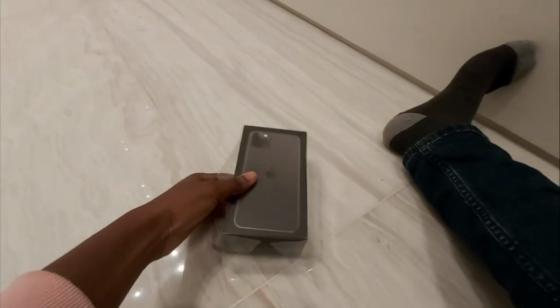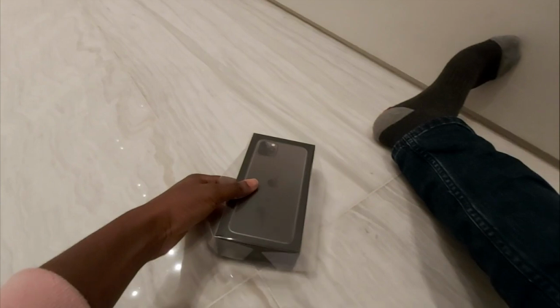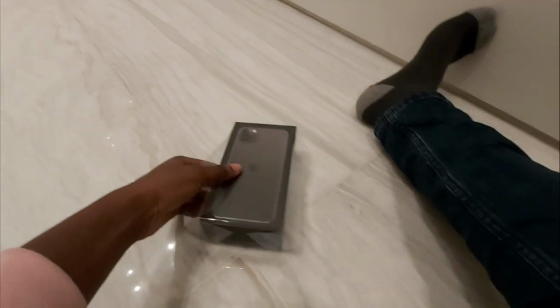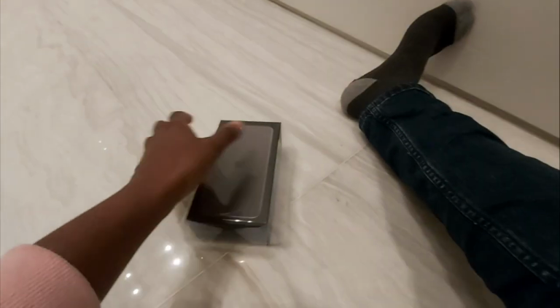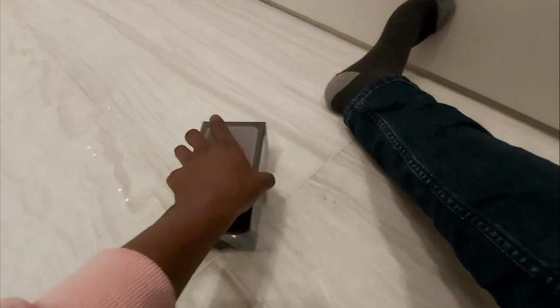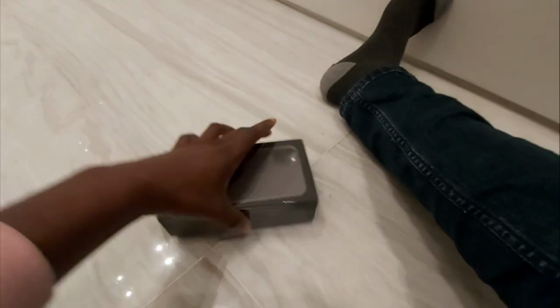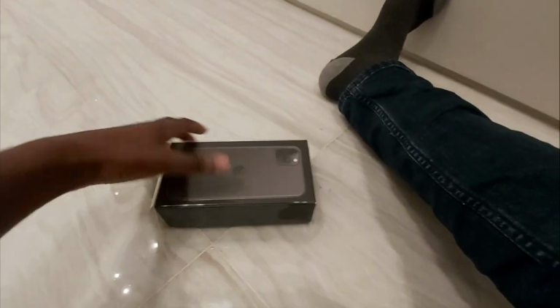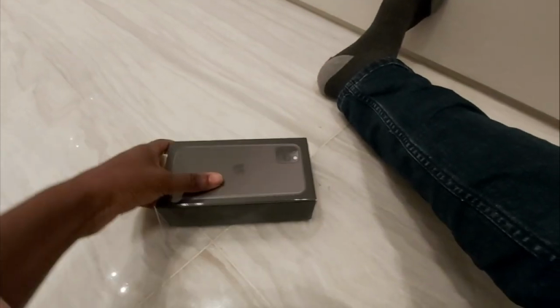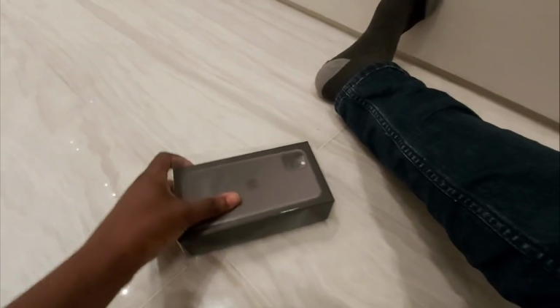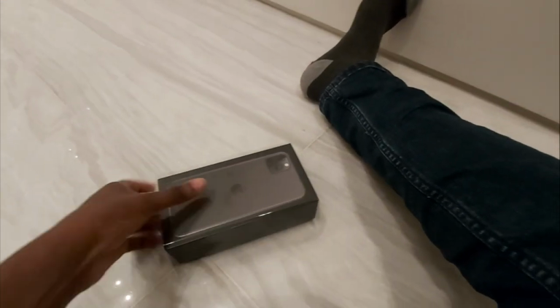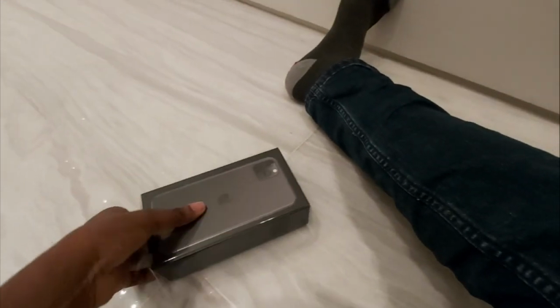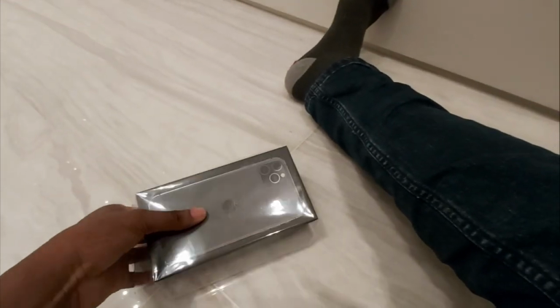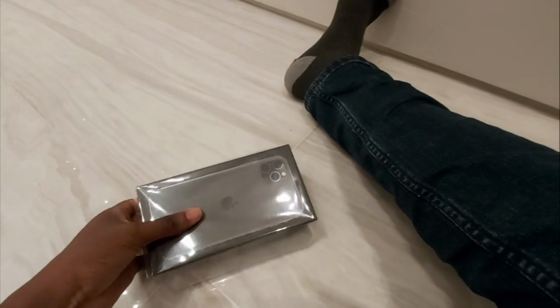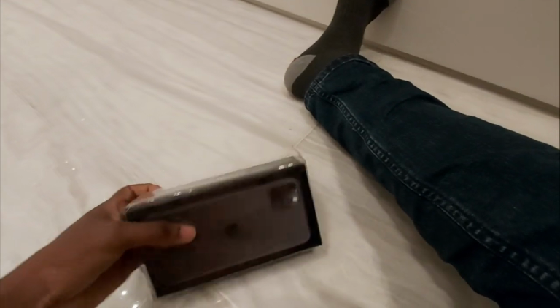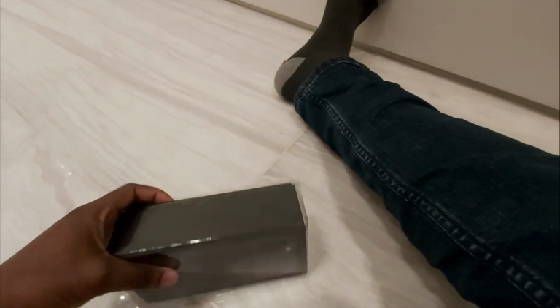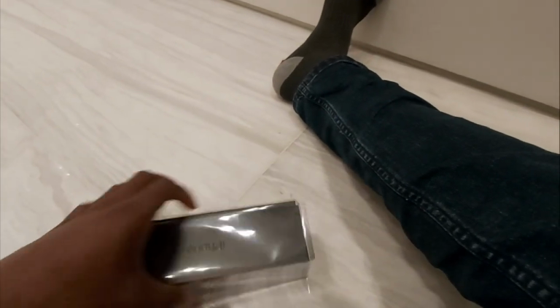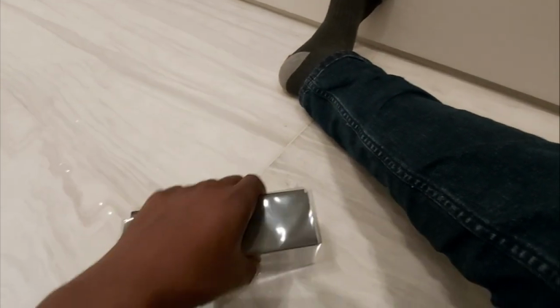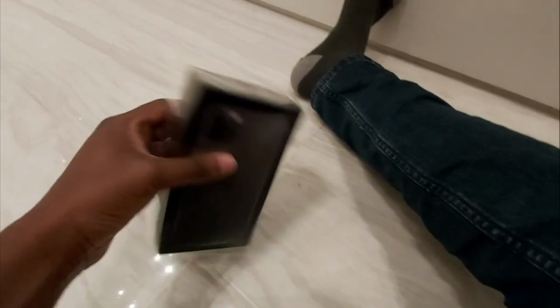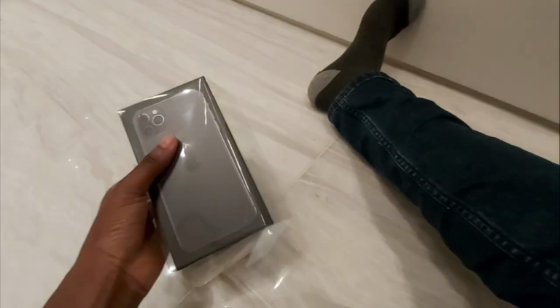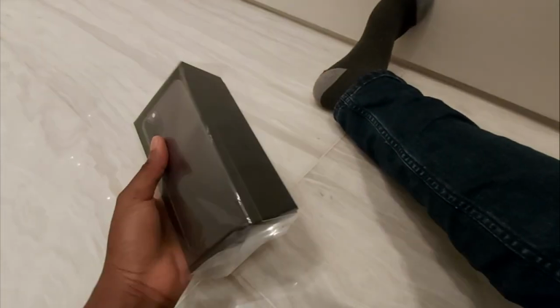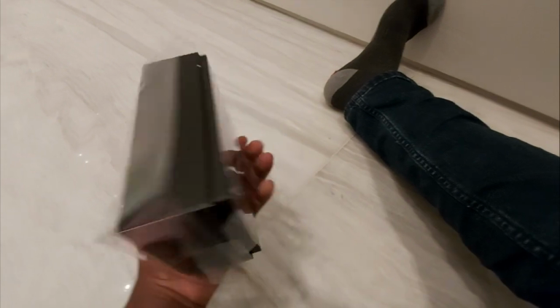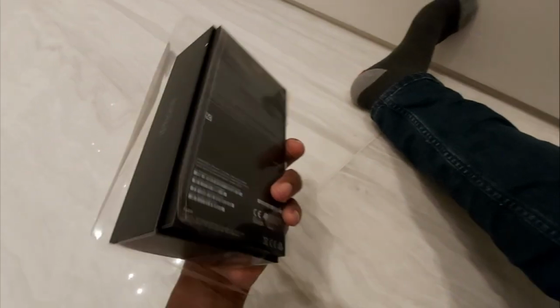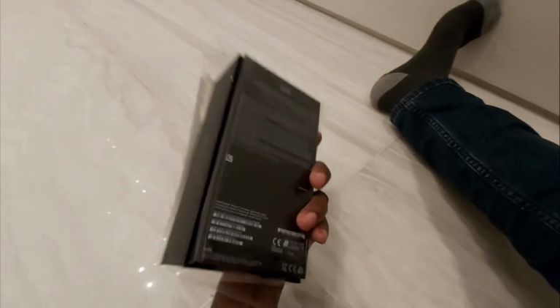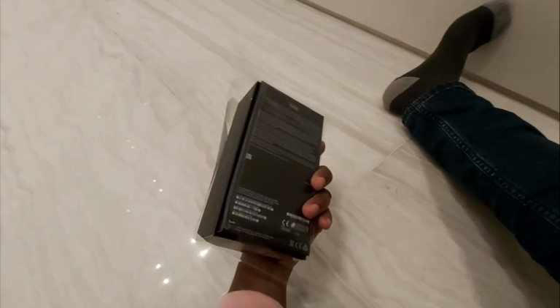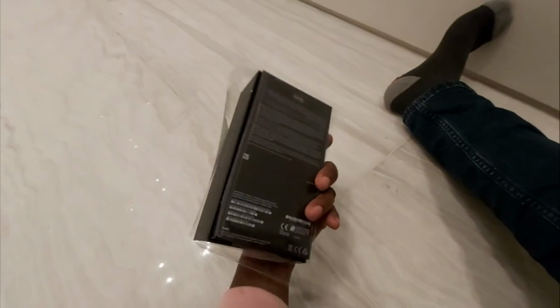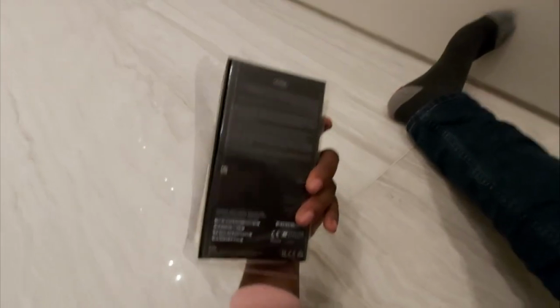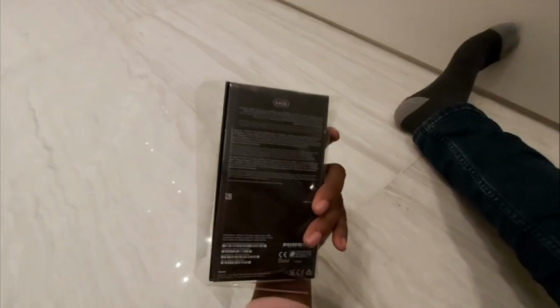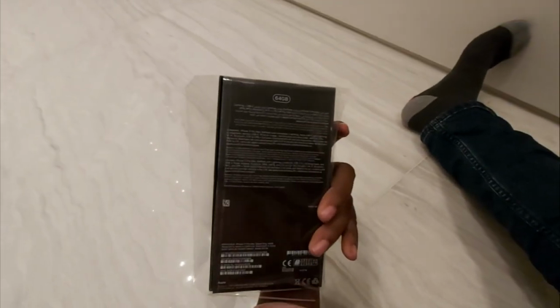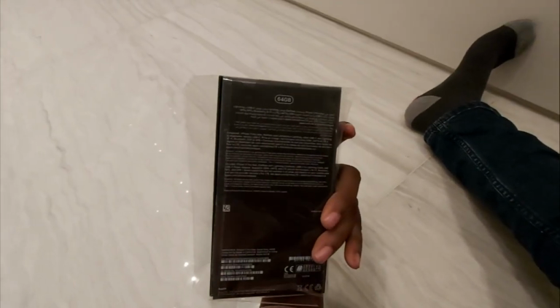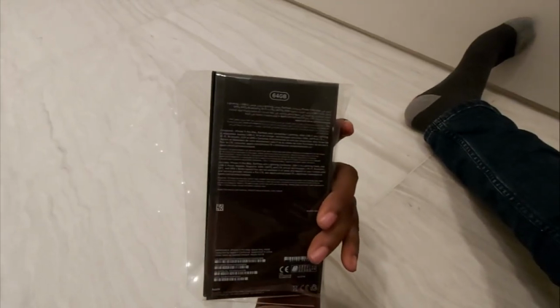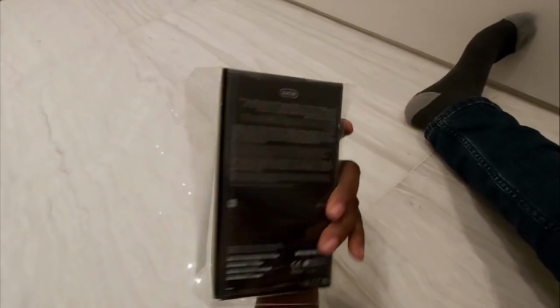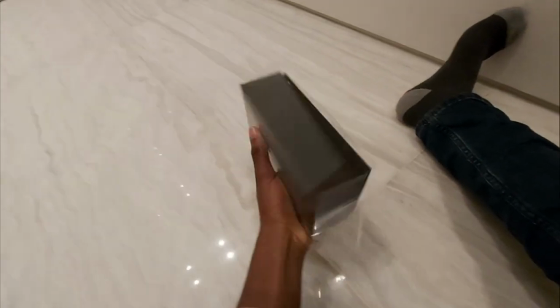Hi guys, my friend got an iPhone 11 Pro and I thought it would be awesome to do an unboxing.